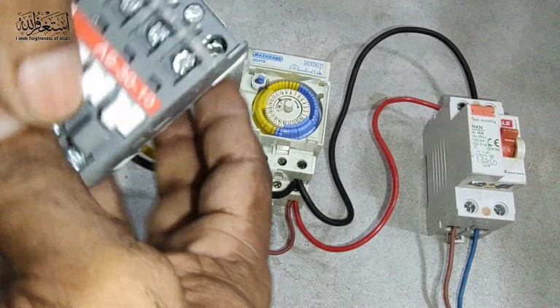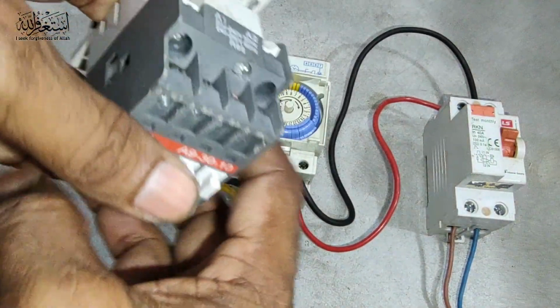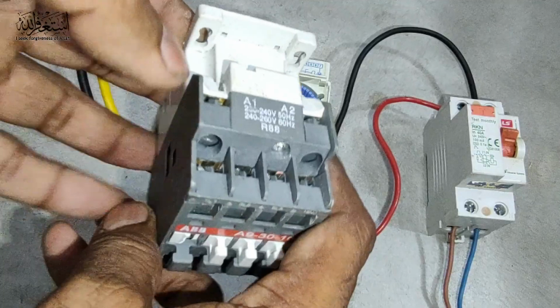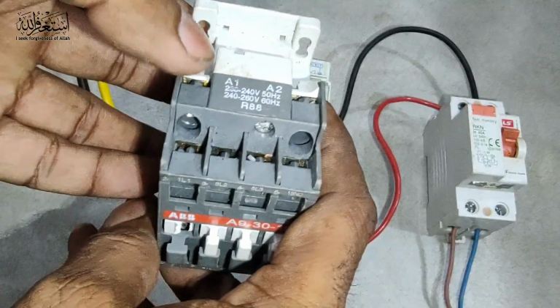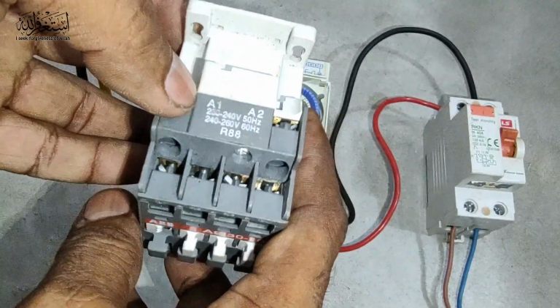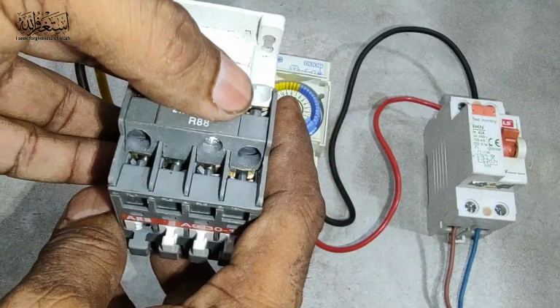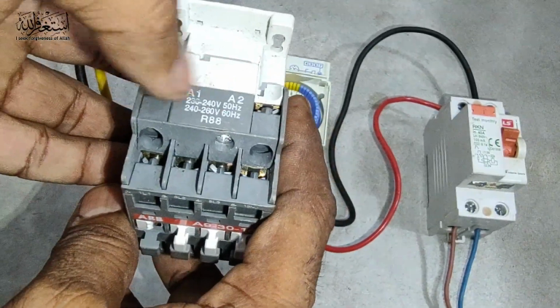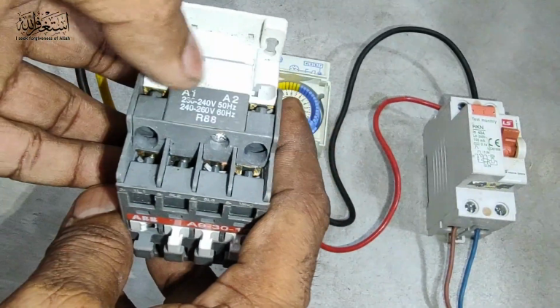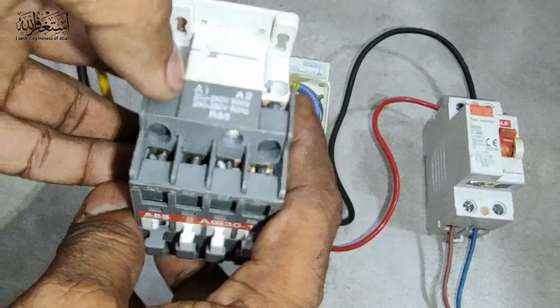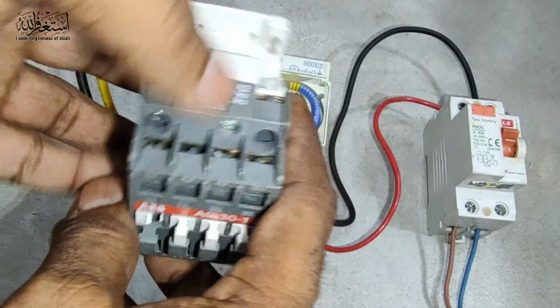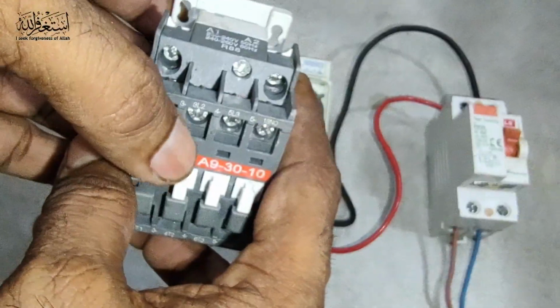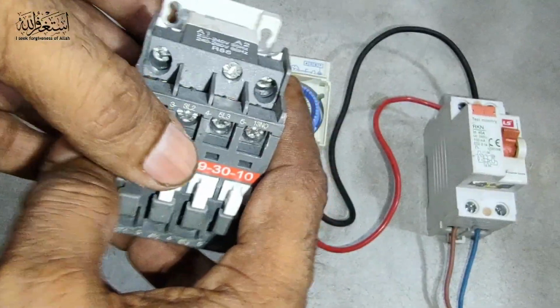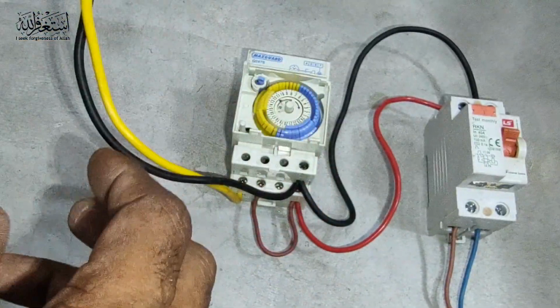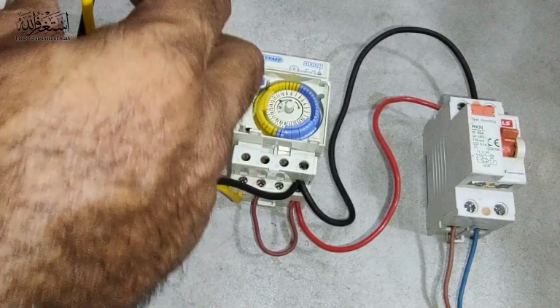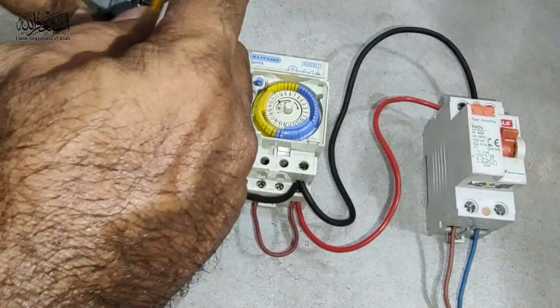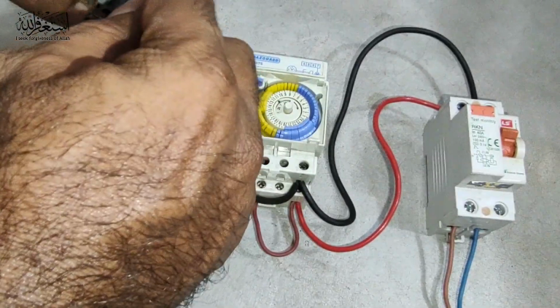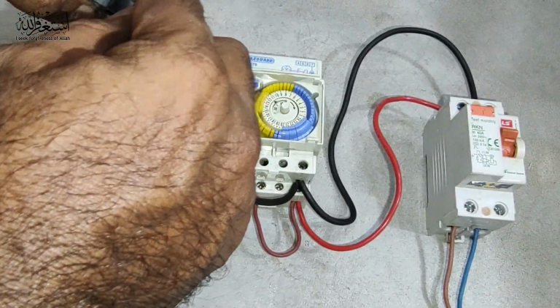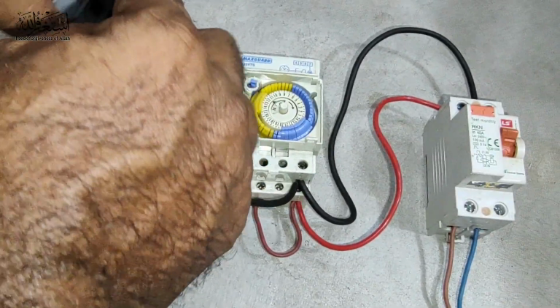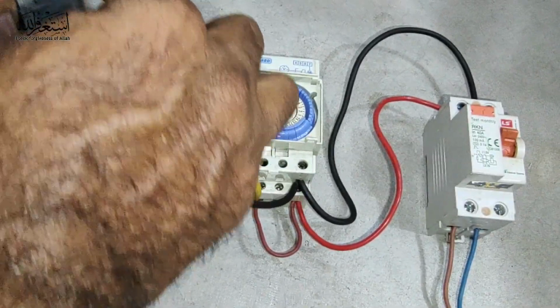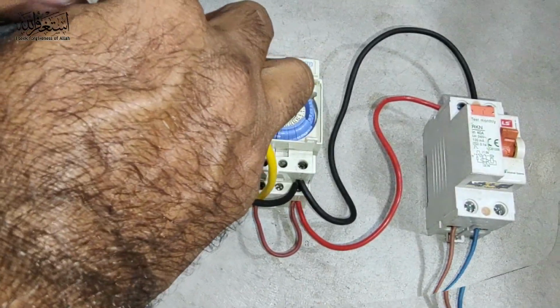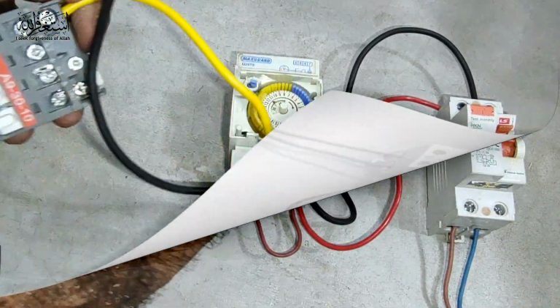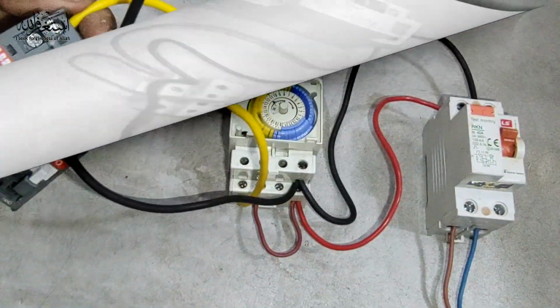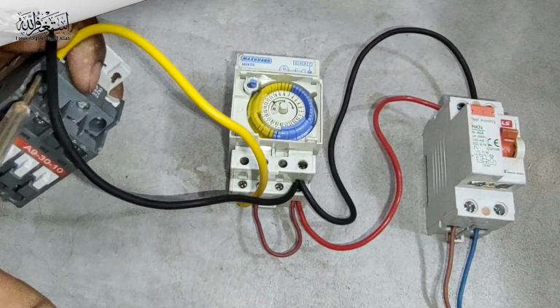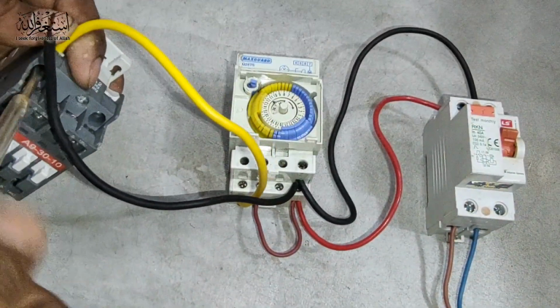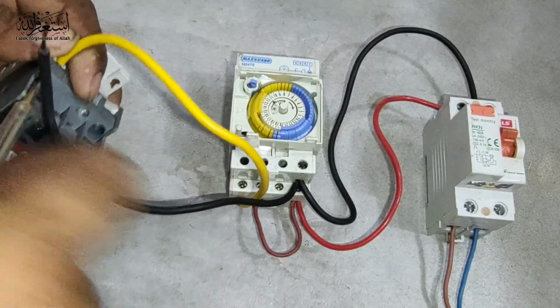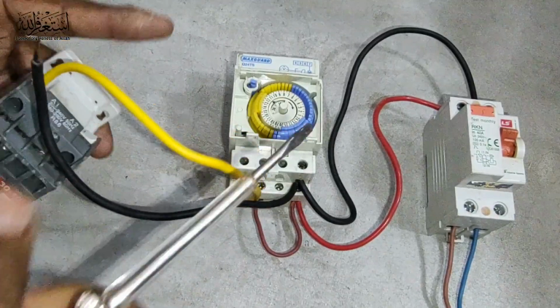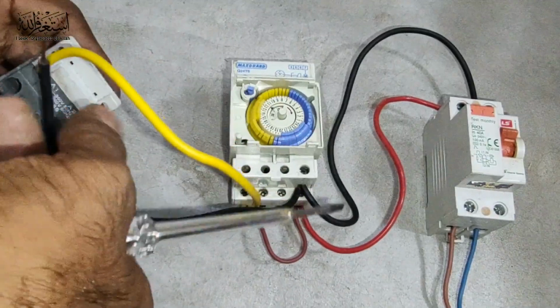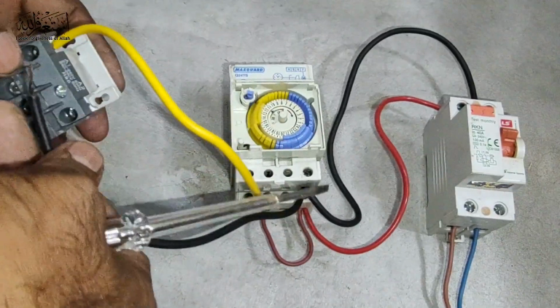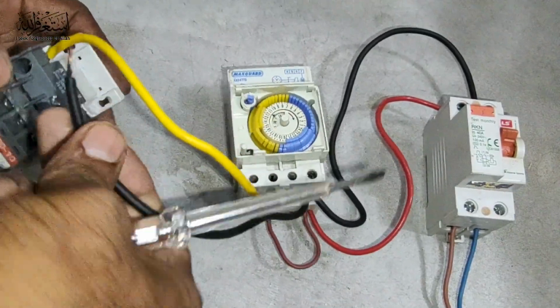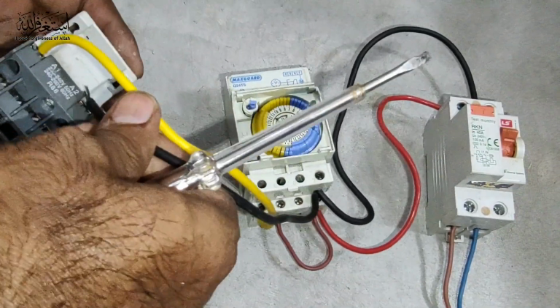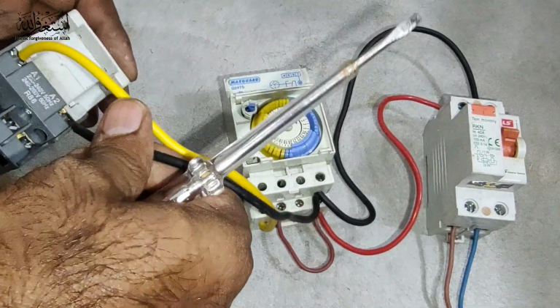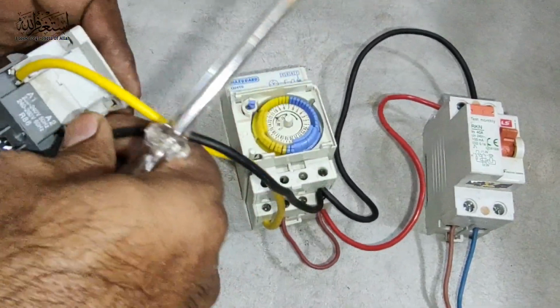For the contactor, as we know, A1 and A2 is the main coil to supply this contactor. We put the live here at A1, and A2 we put the neutral.